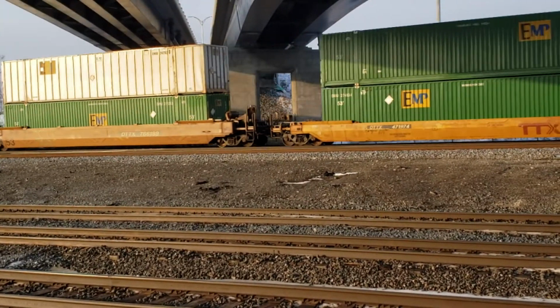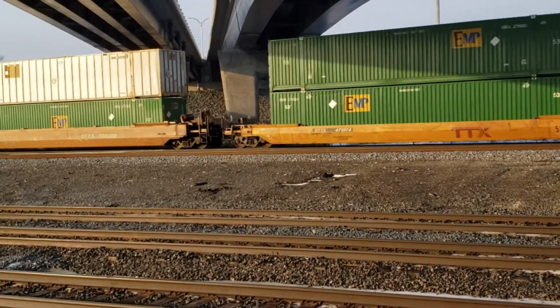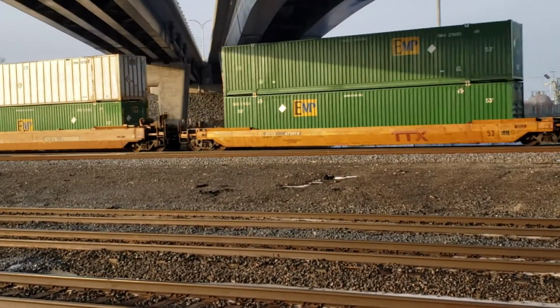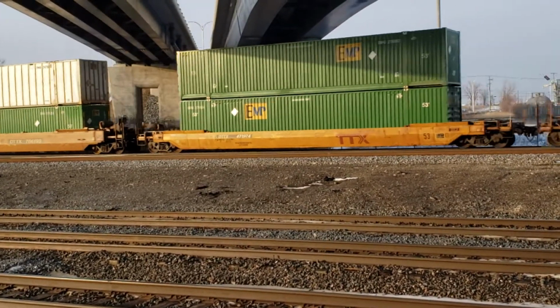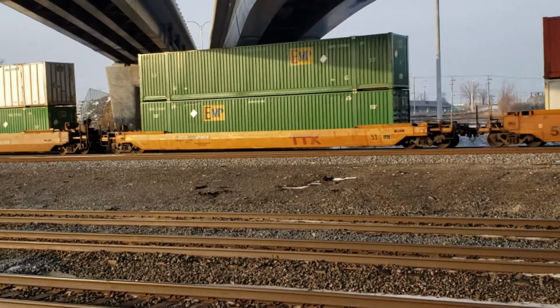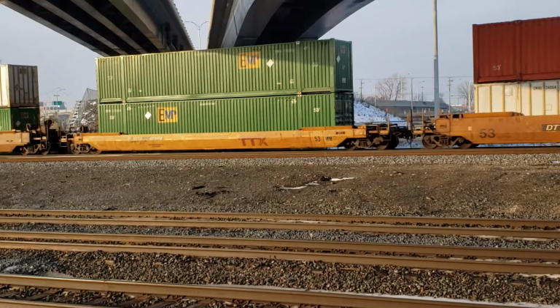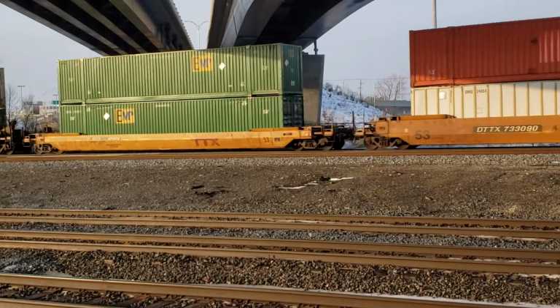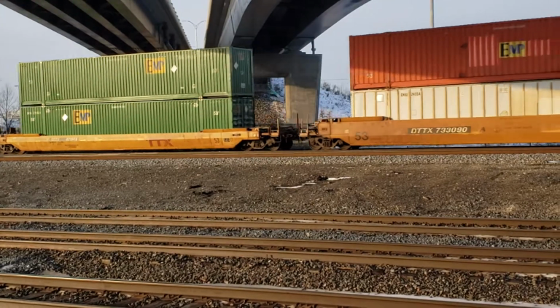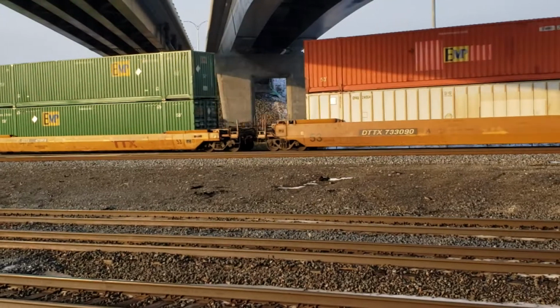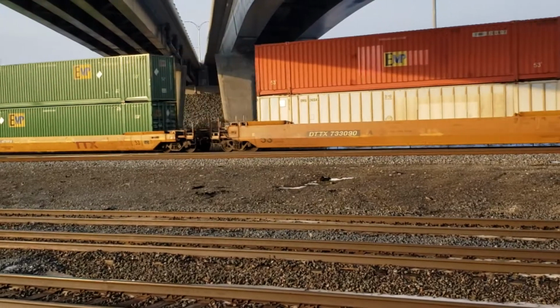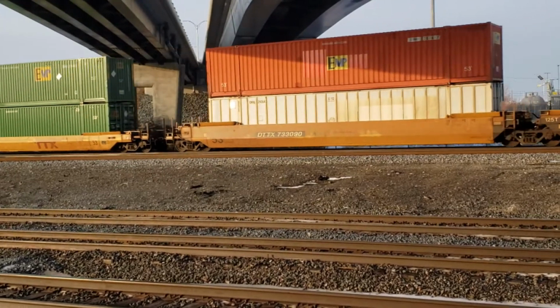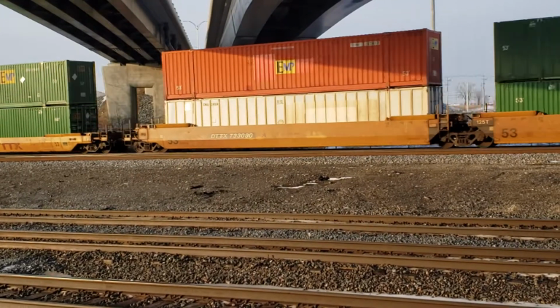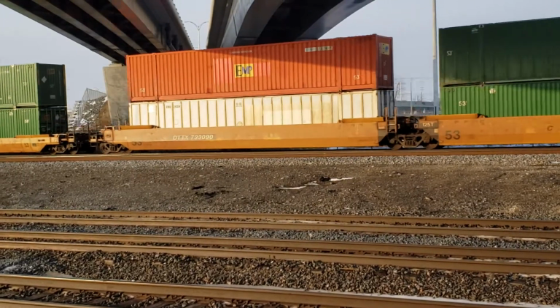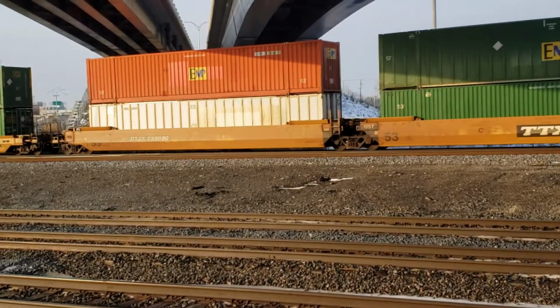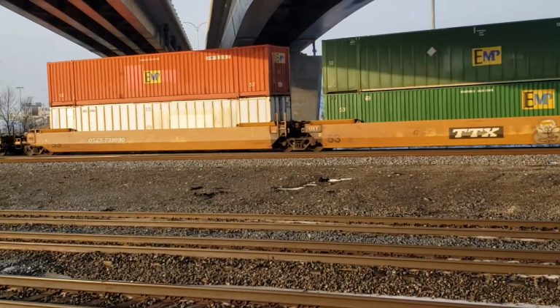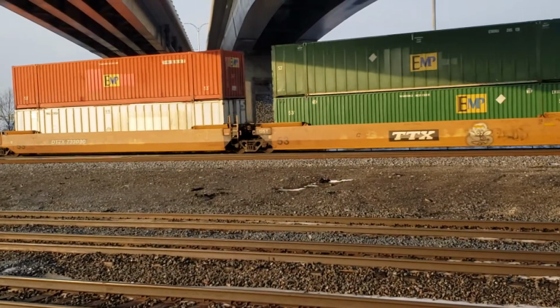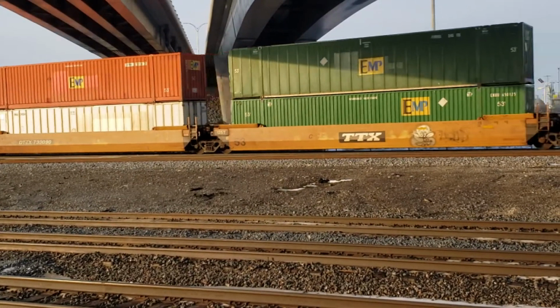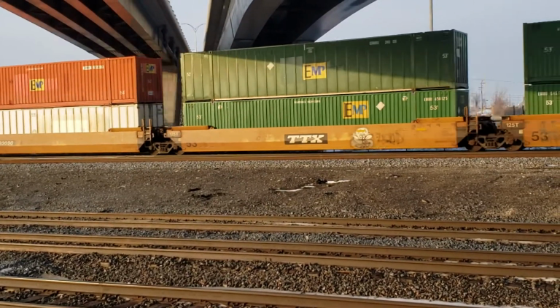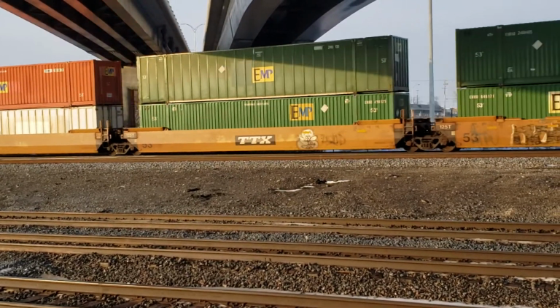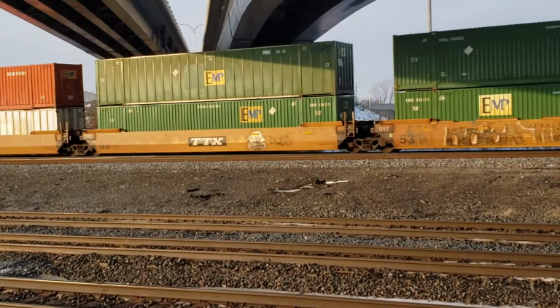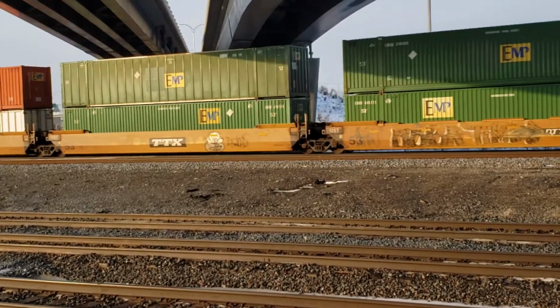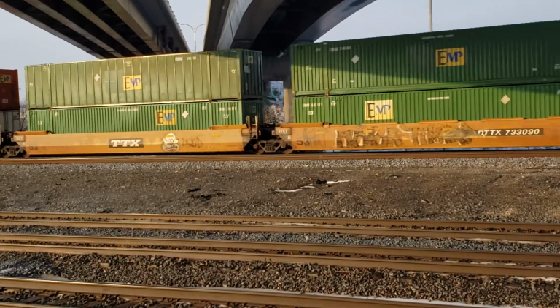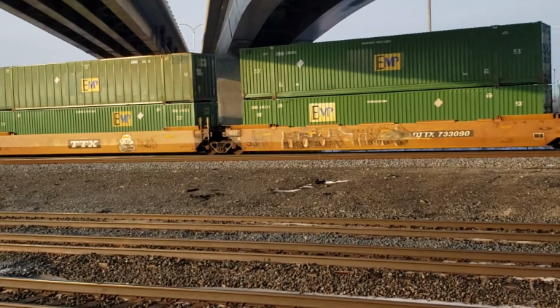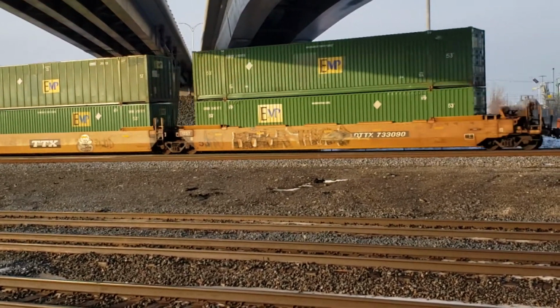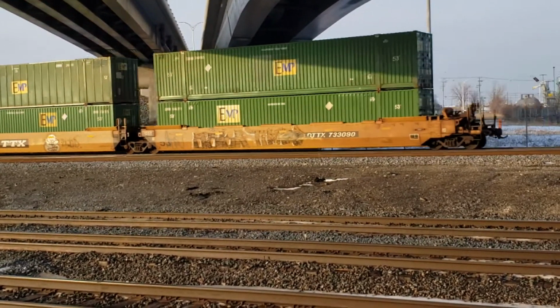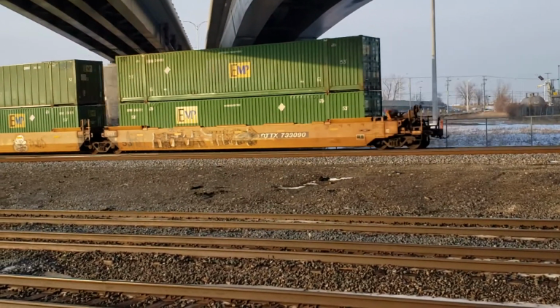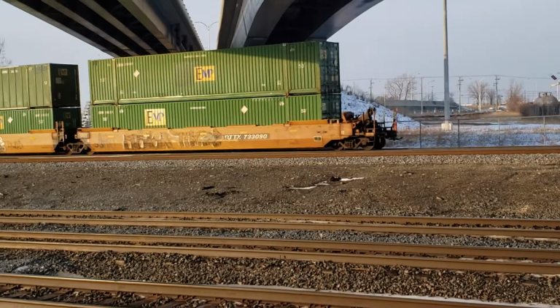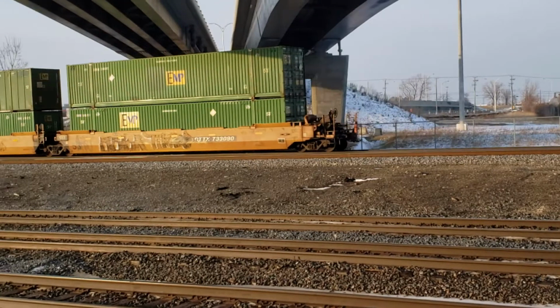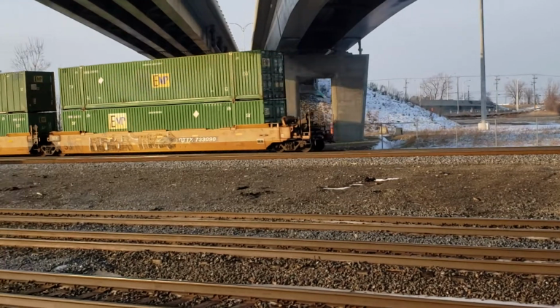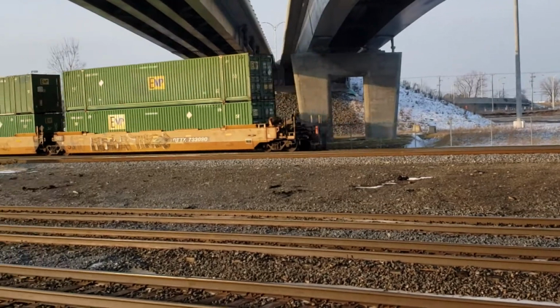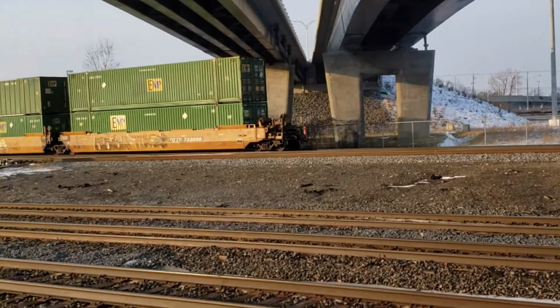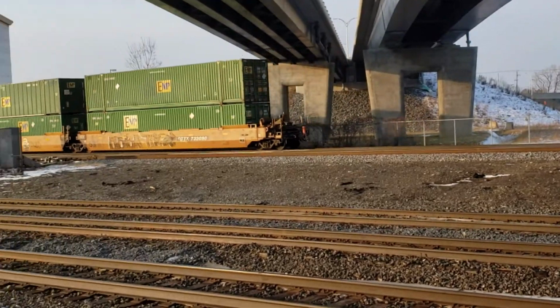J.B. Hunt. And that's the end of the train.